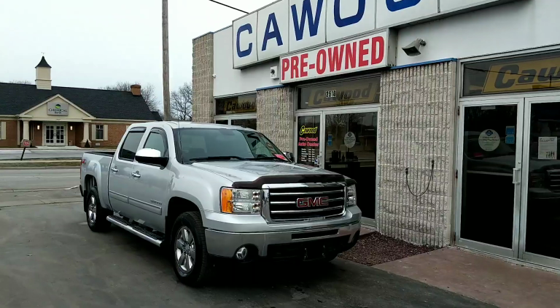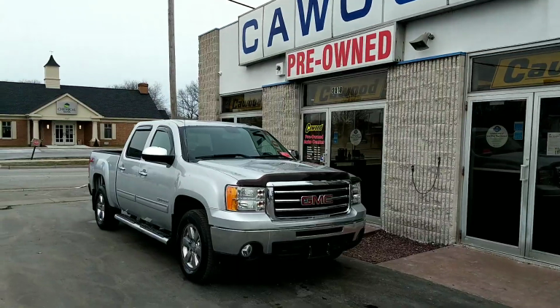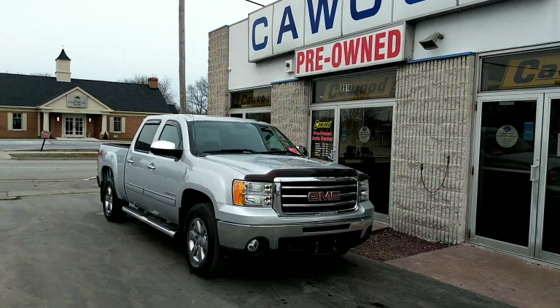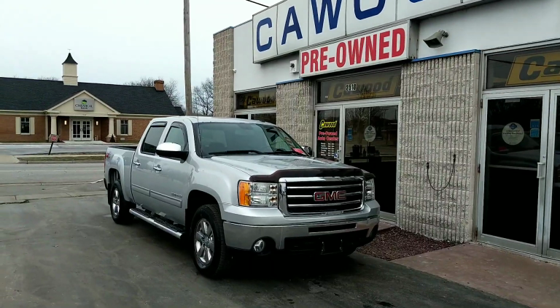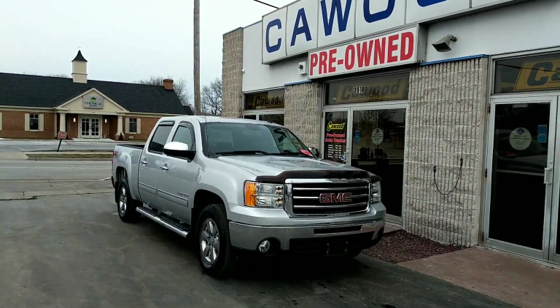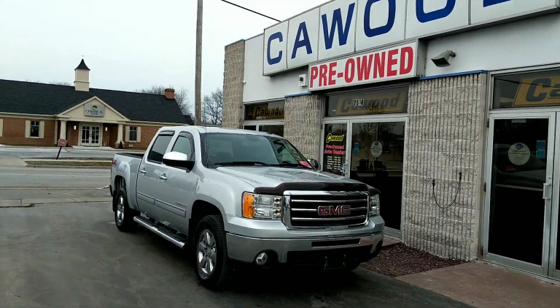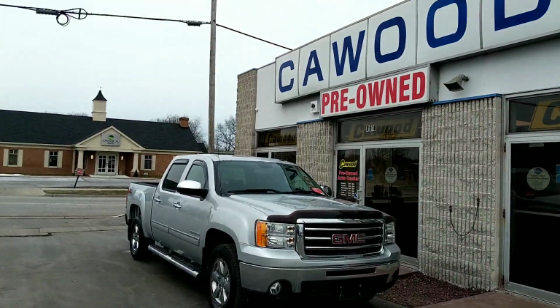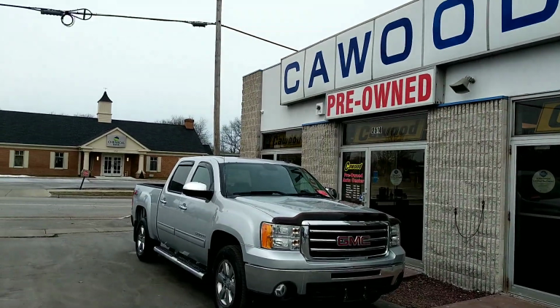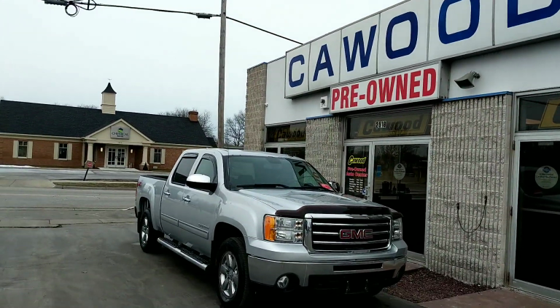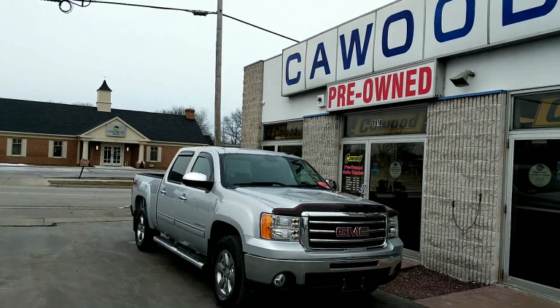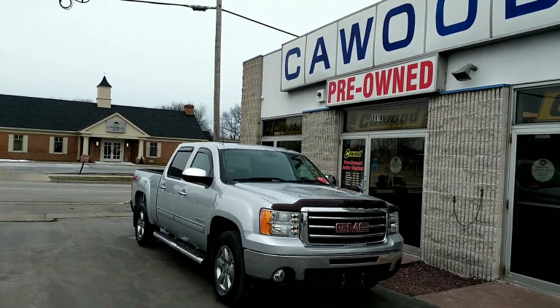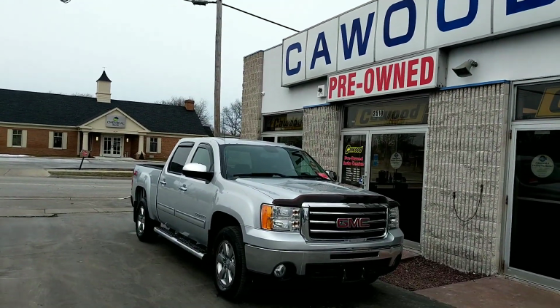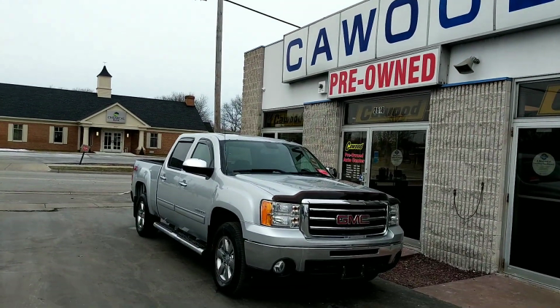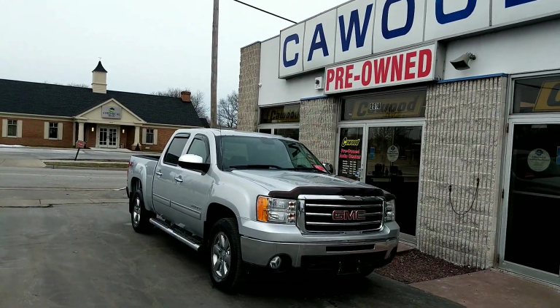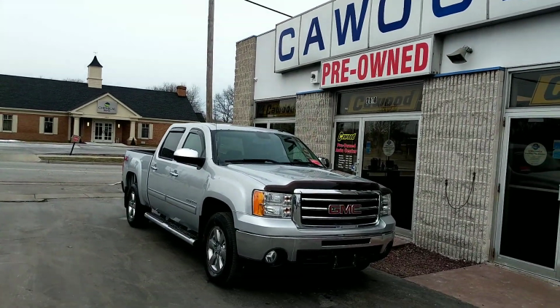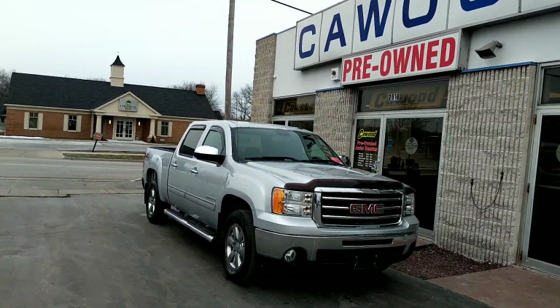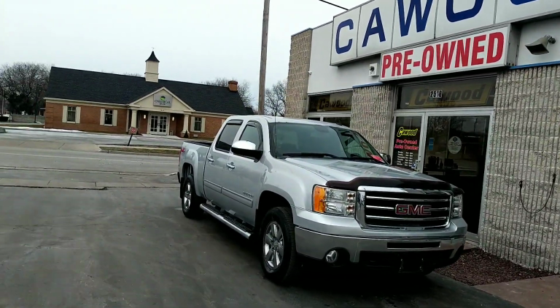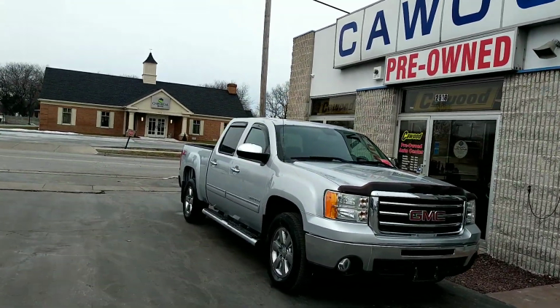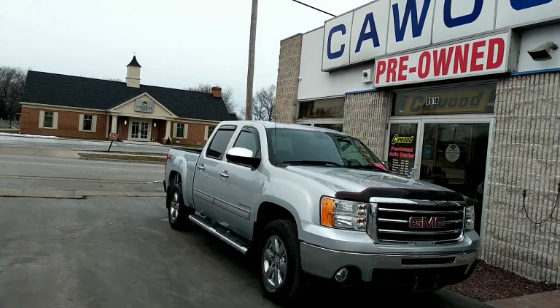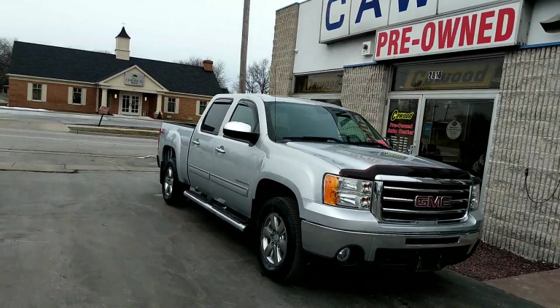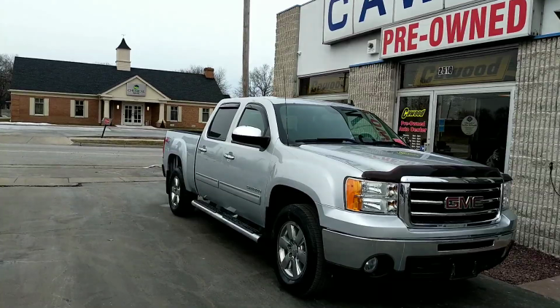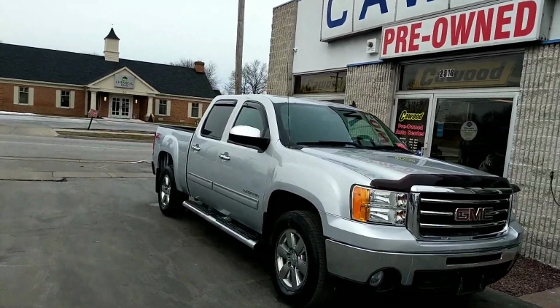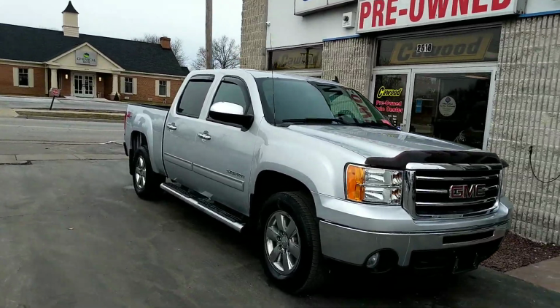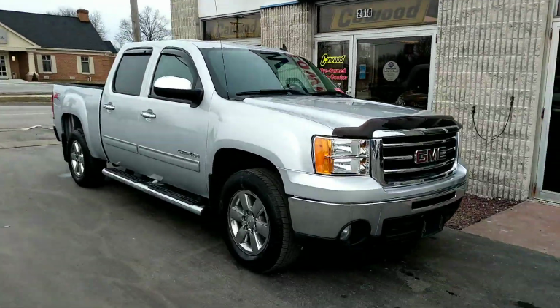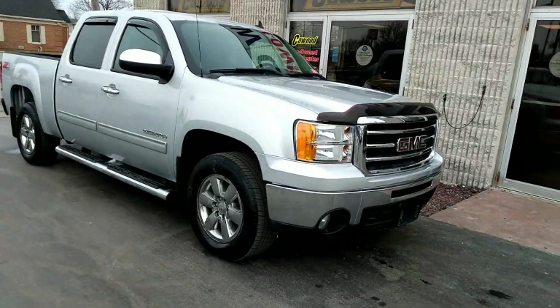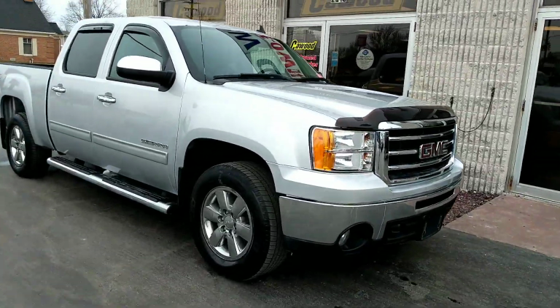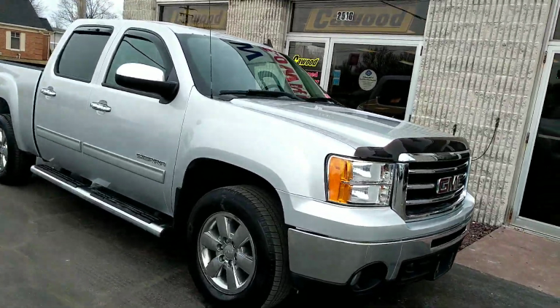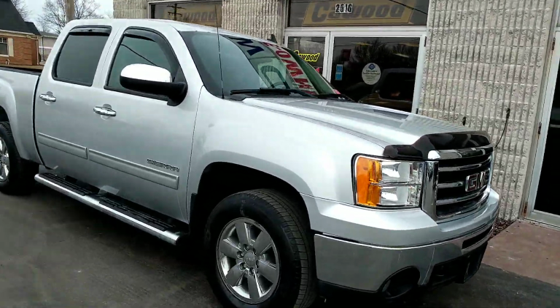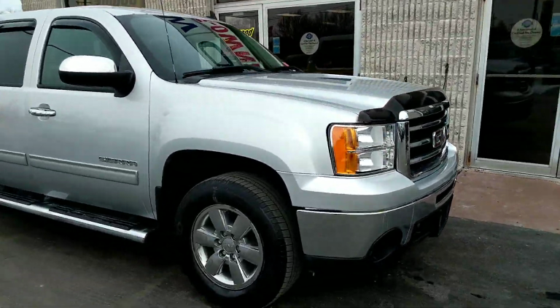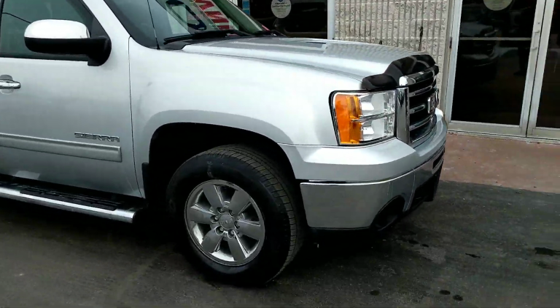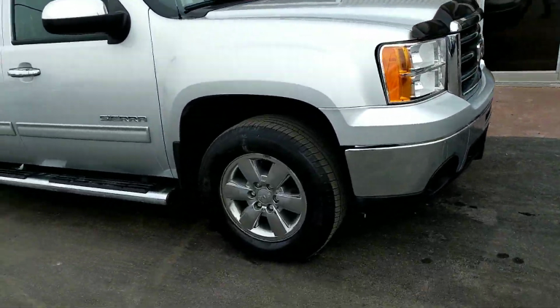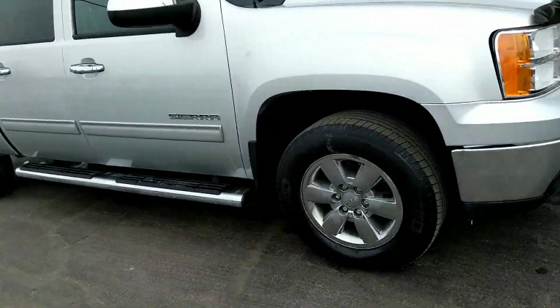Hi everyone, this is Brooke here with Kaywood Auto in Port Huron. I'm here showing off our 2013 GMC Sierra 1500.